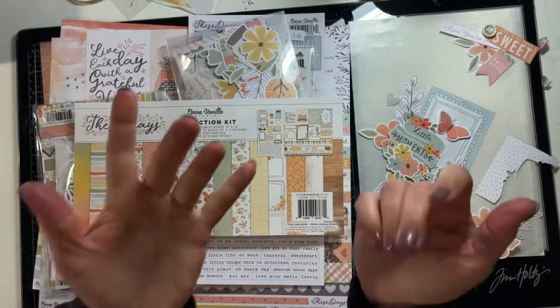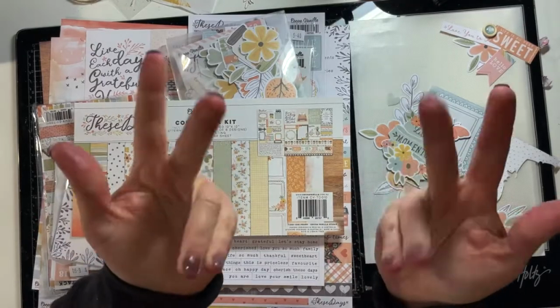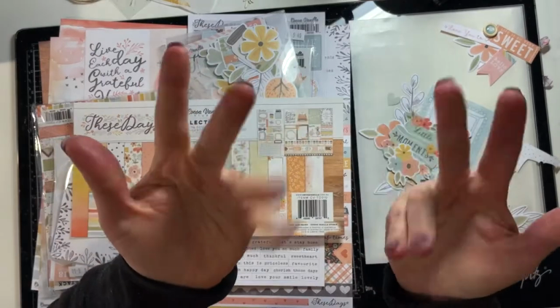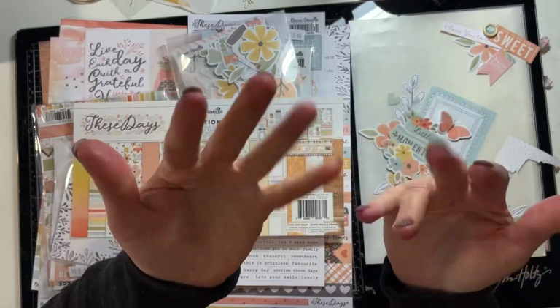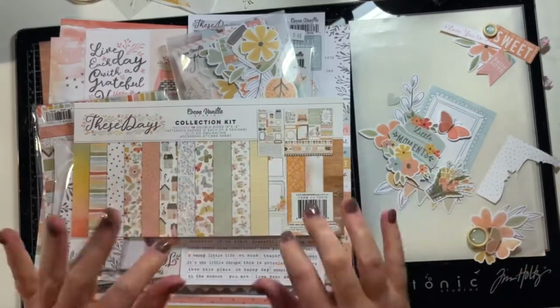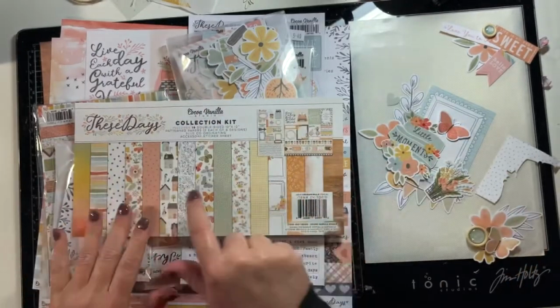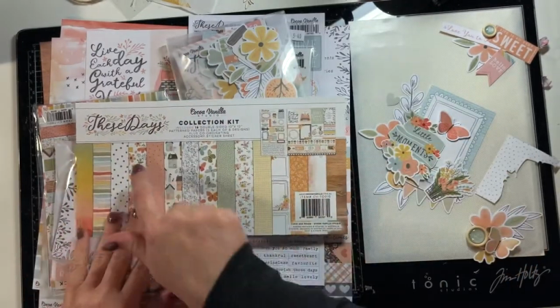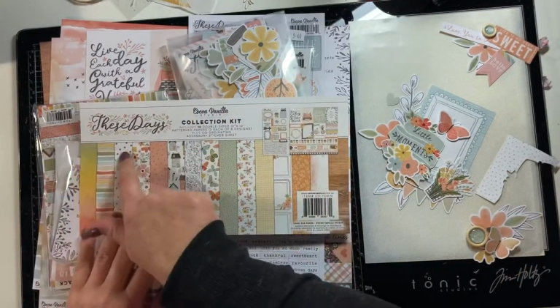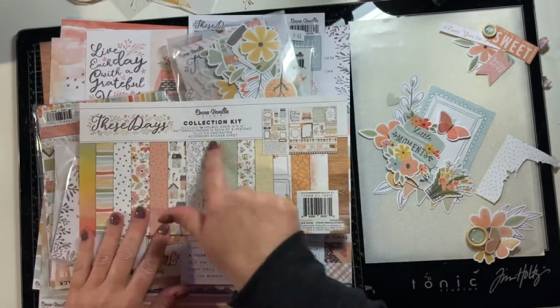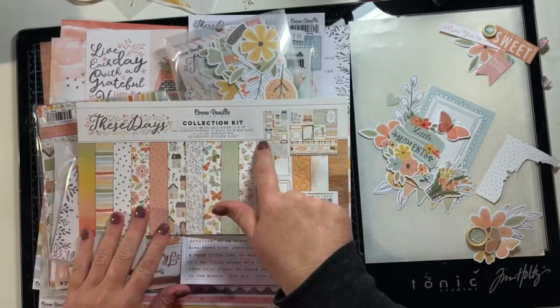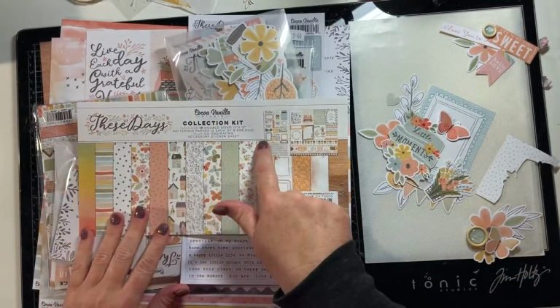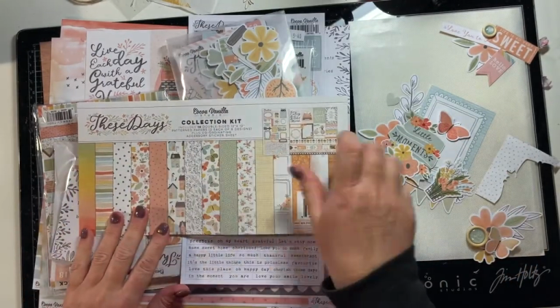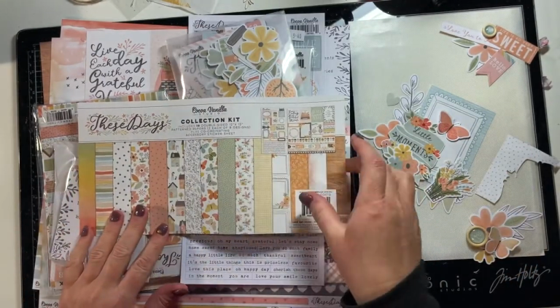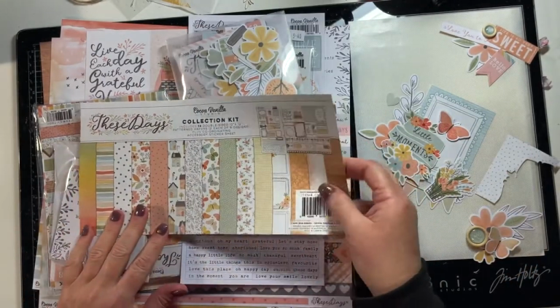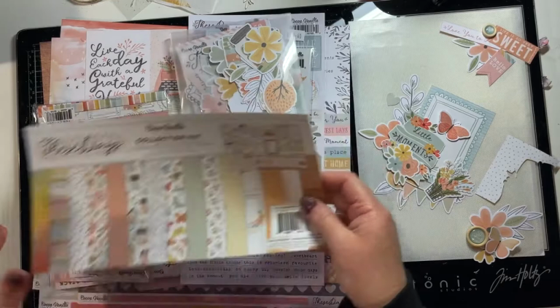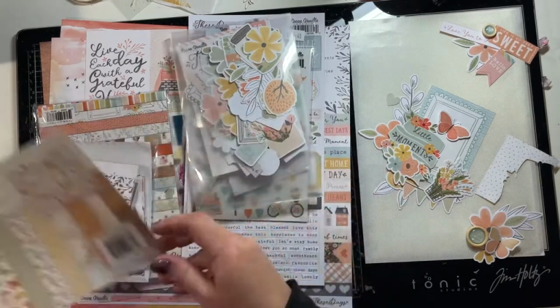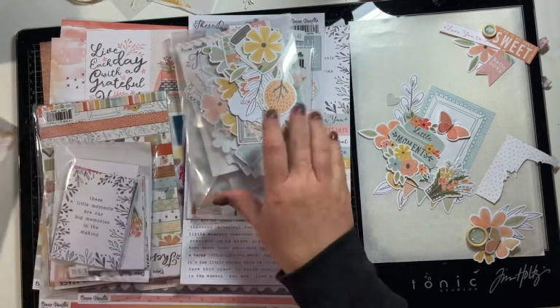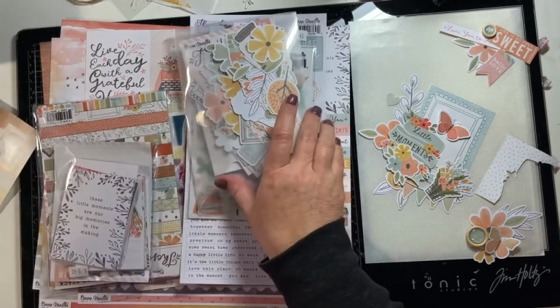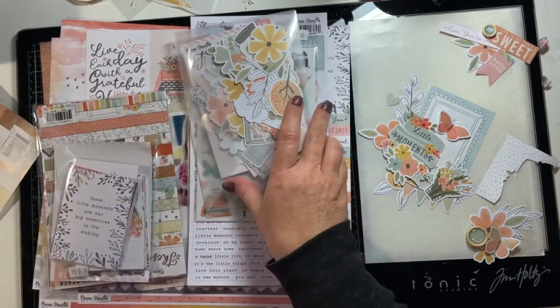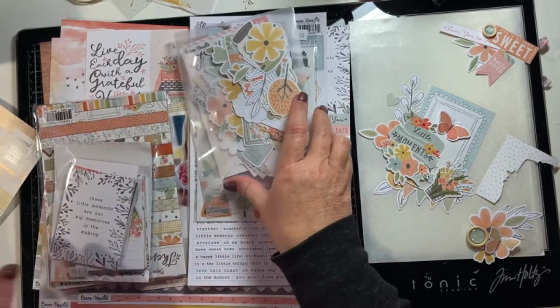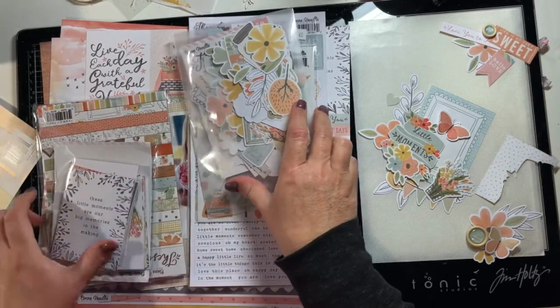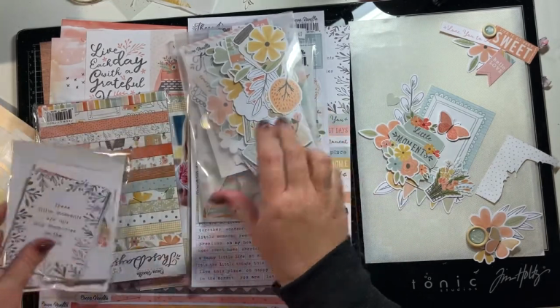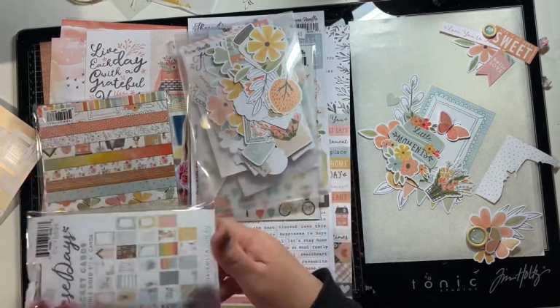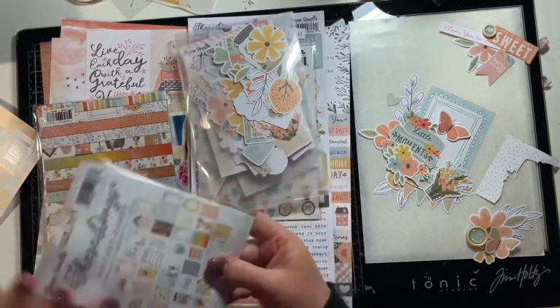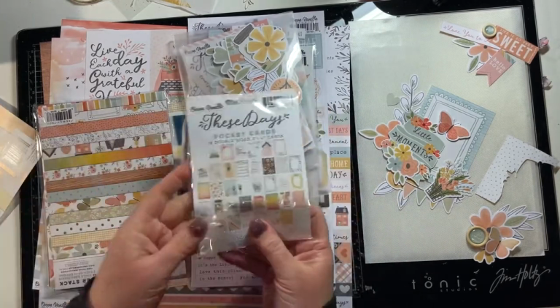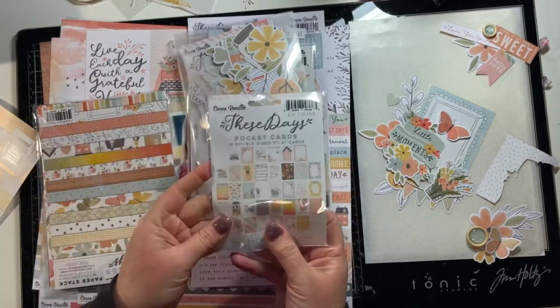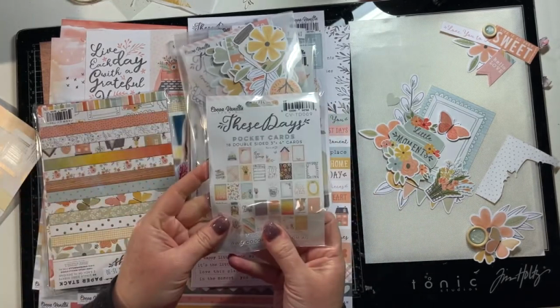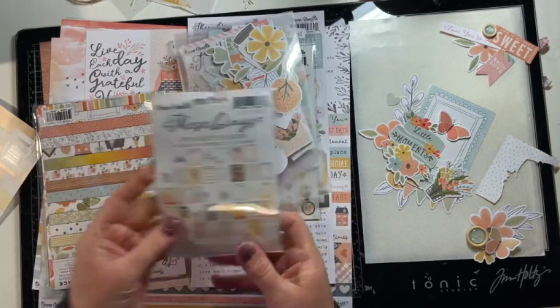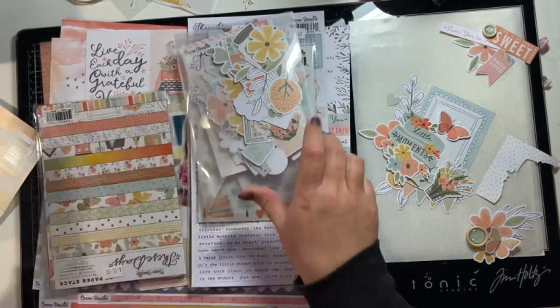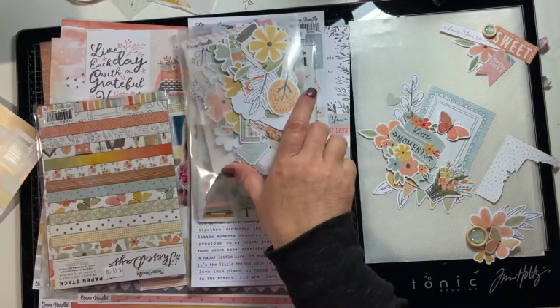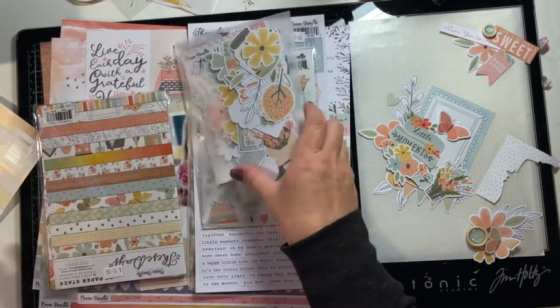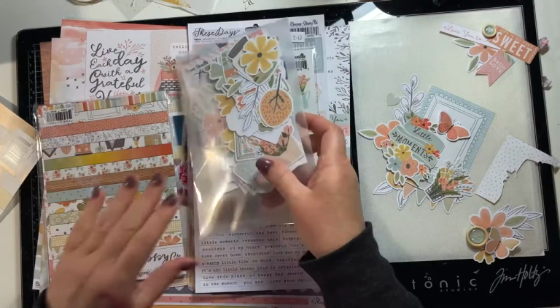Hi, my name's Kim Arnold and today I'm working with the Coco Vanilla These Days collection for Embellish It, my local scrapbooking store in Timaru.